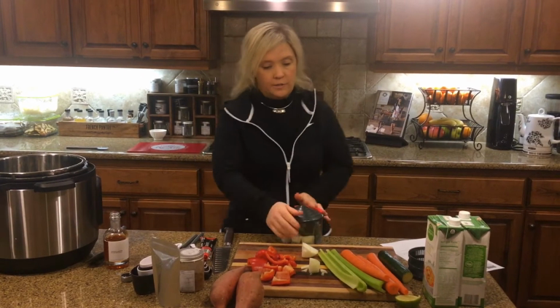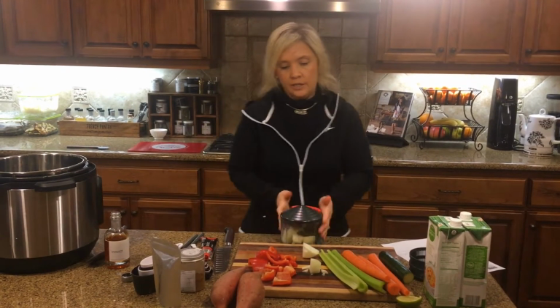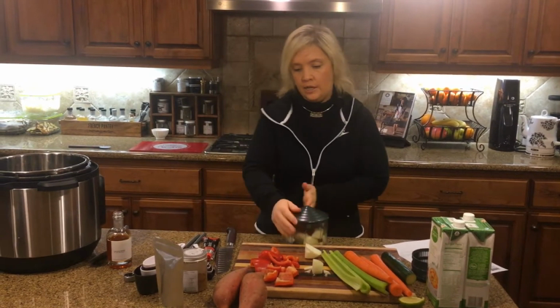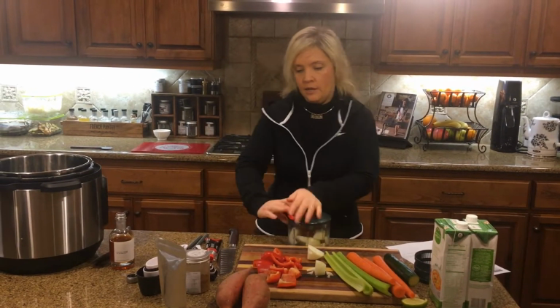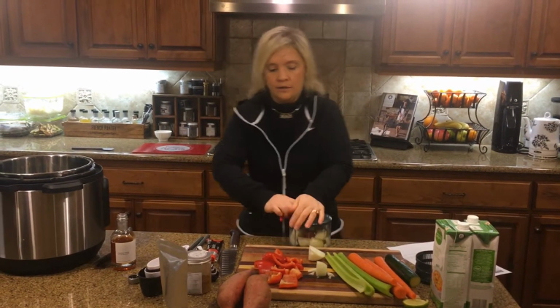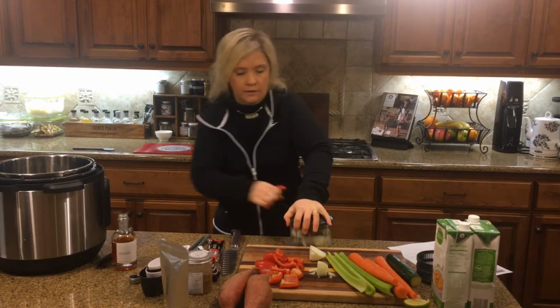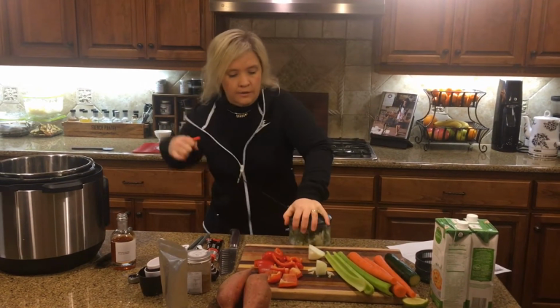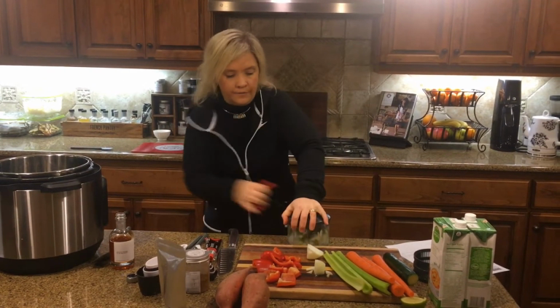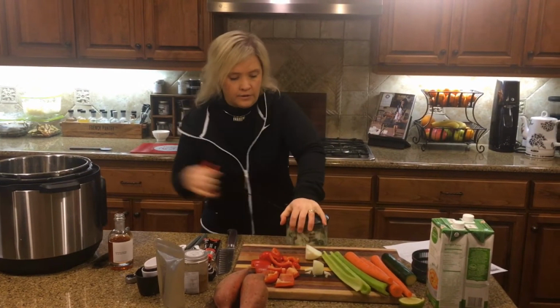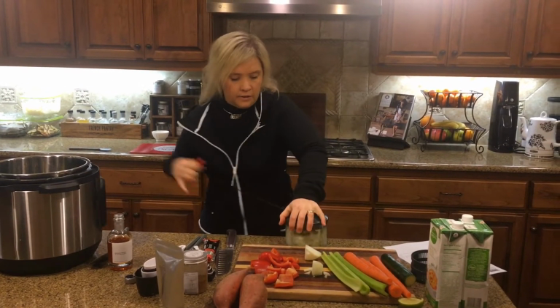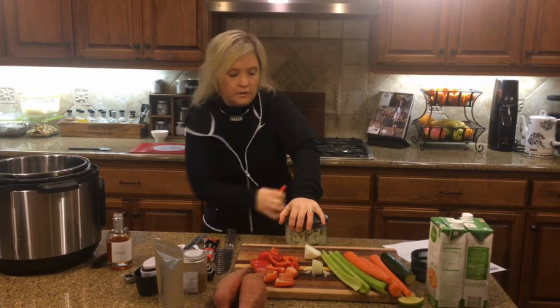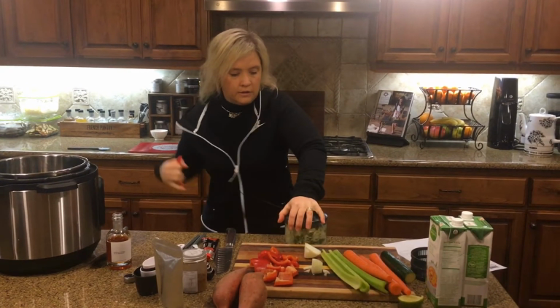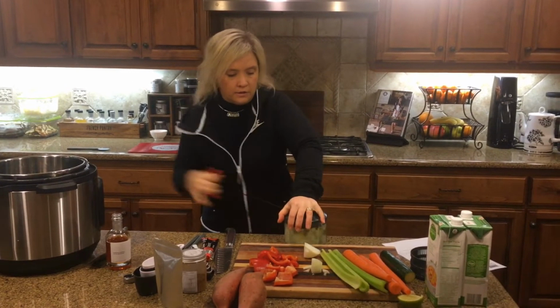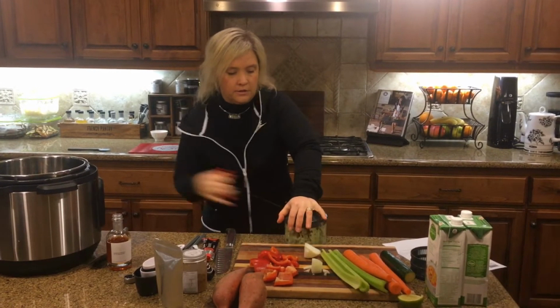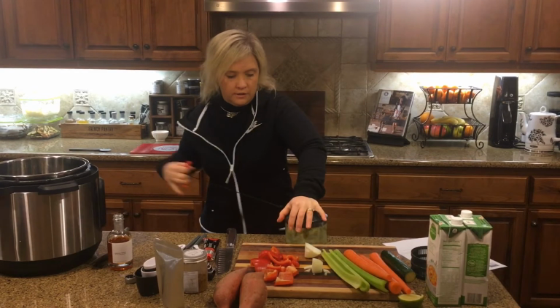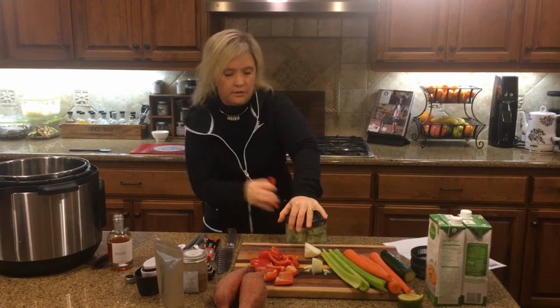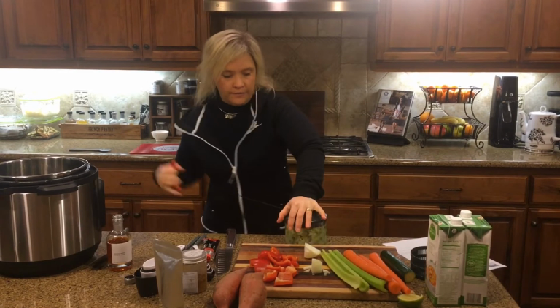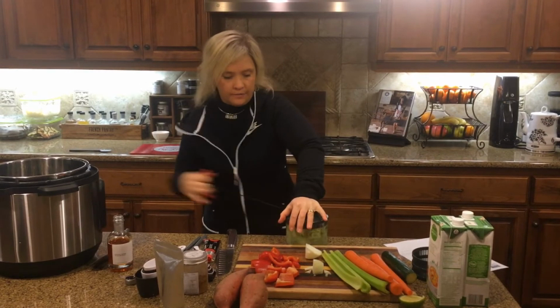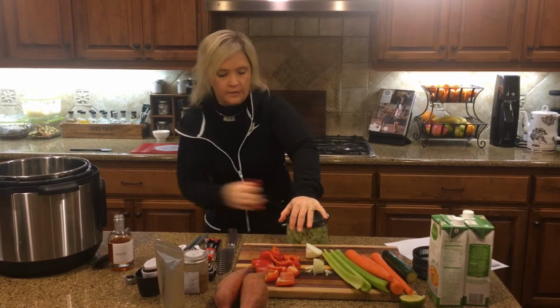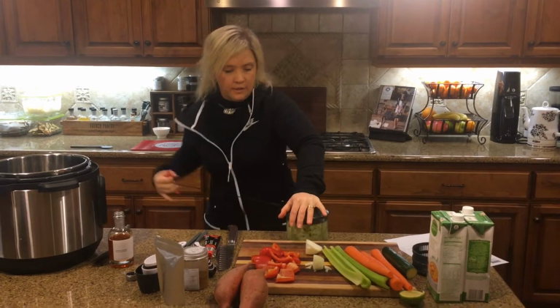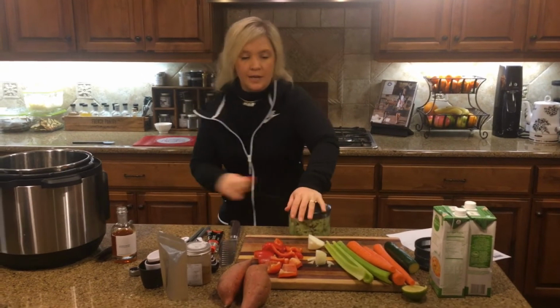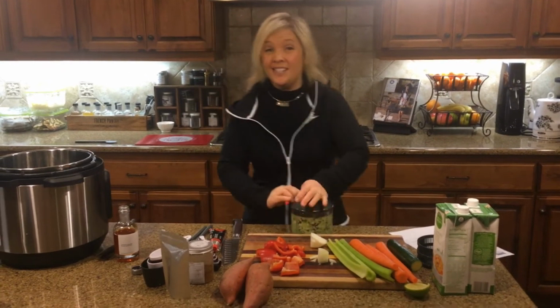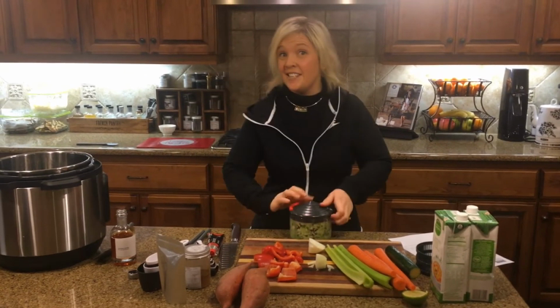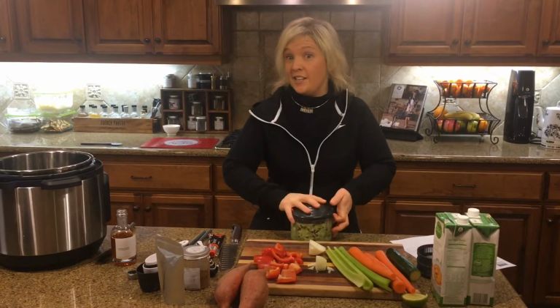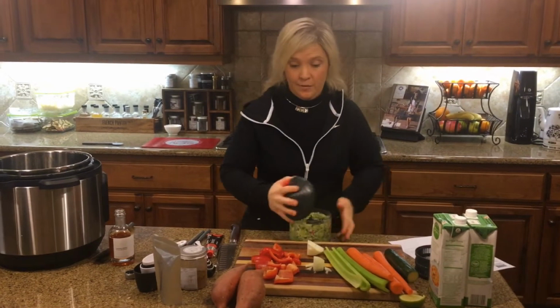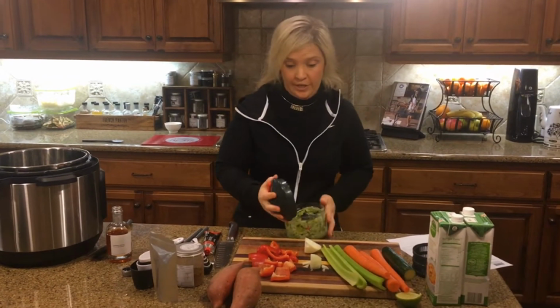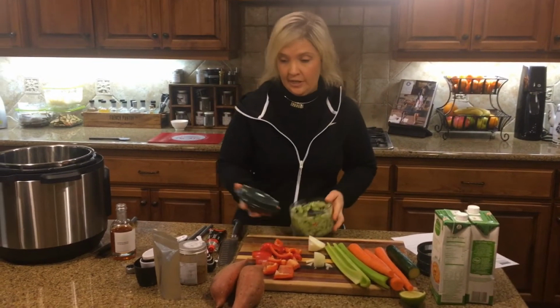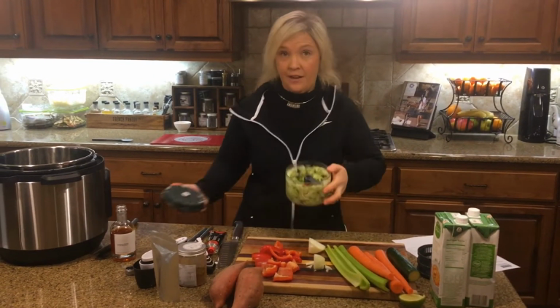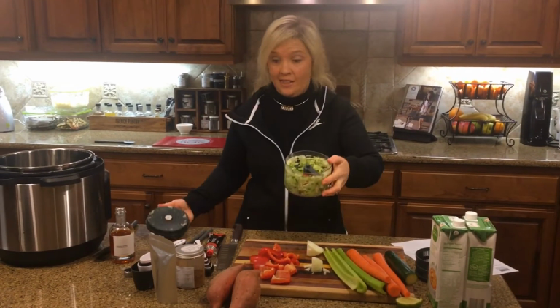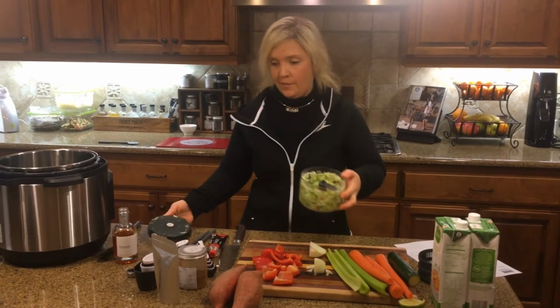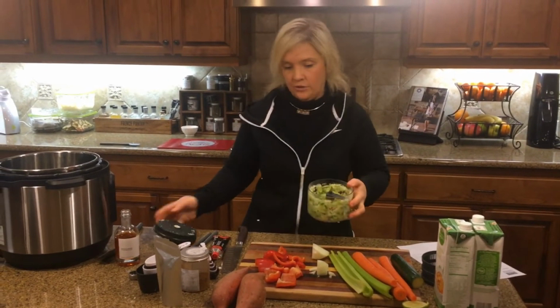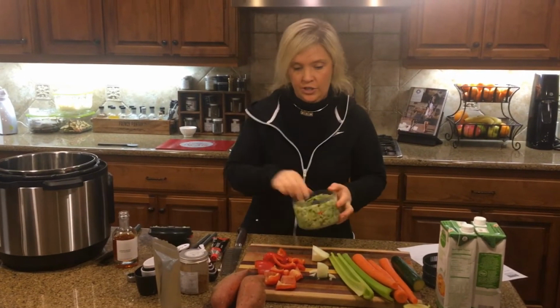Put the lid on. I like to dice the onions up pretty good, and obviously the jalapeños too.